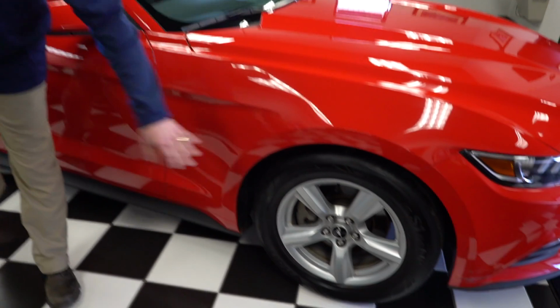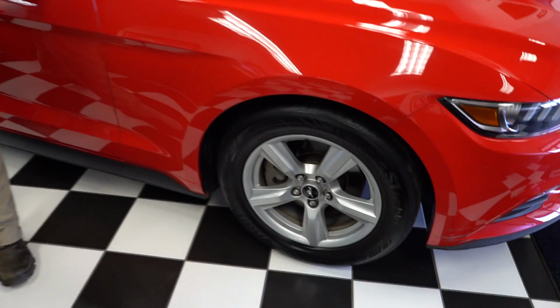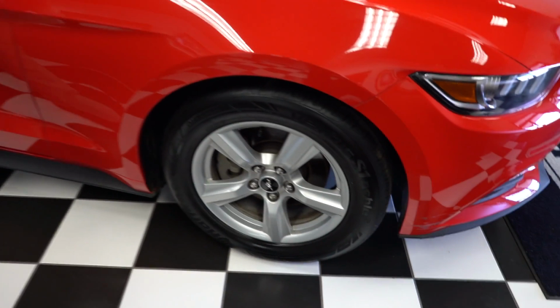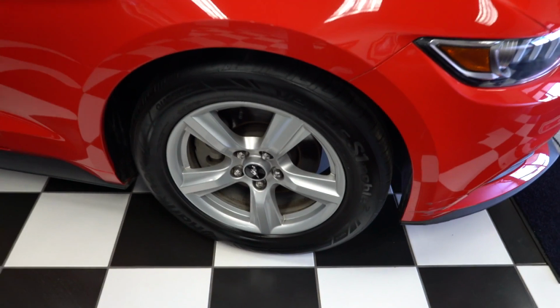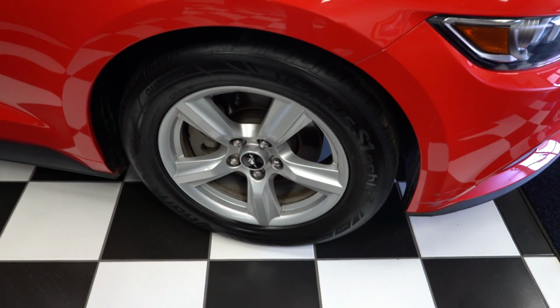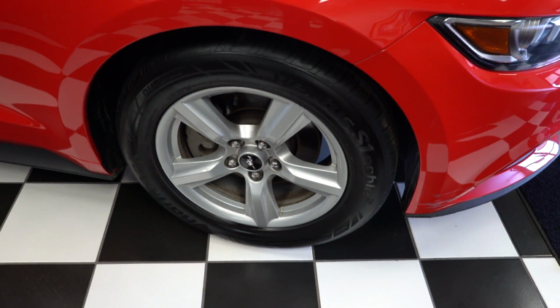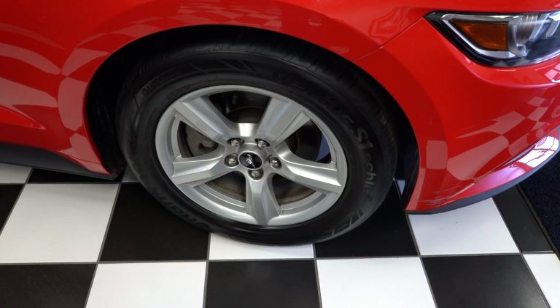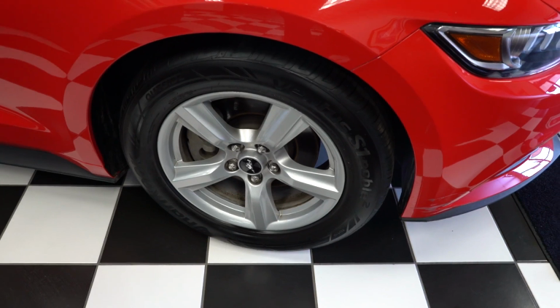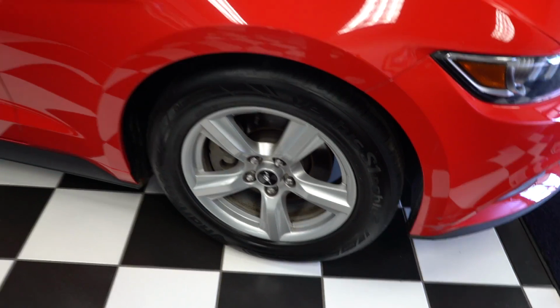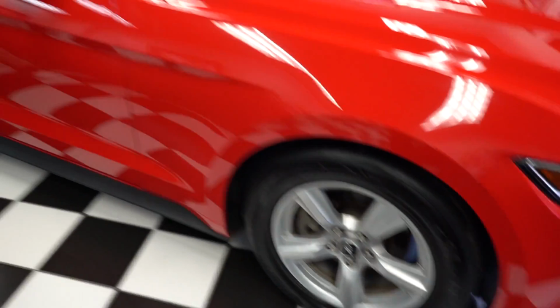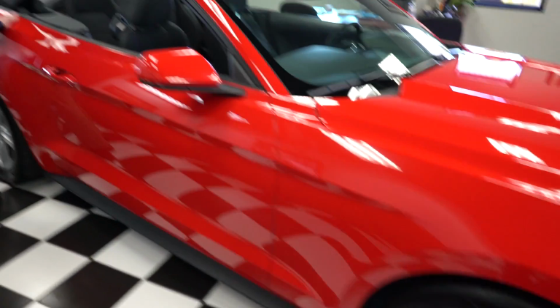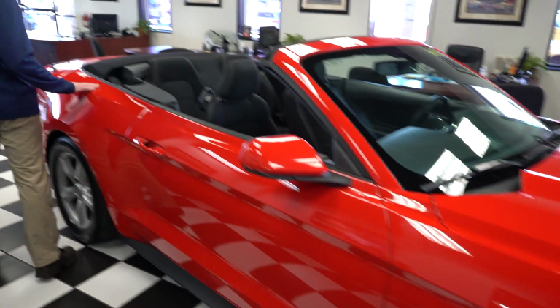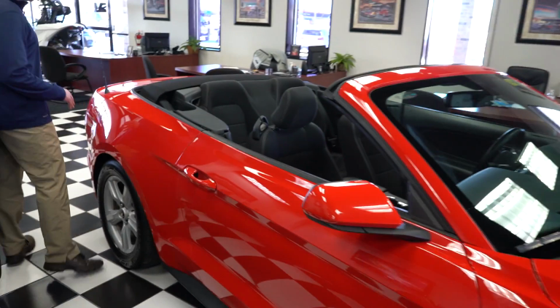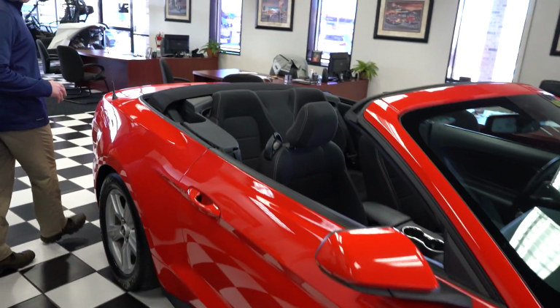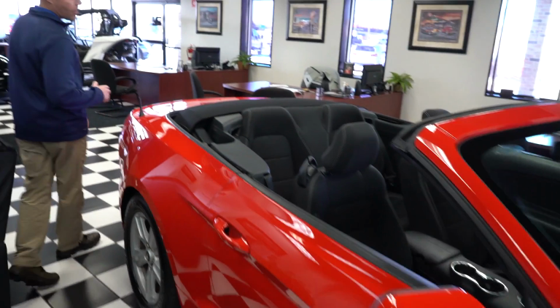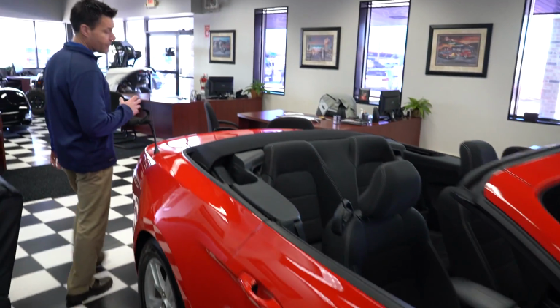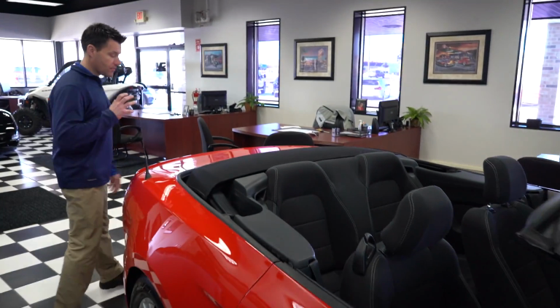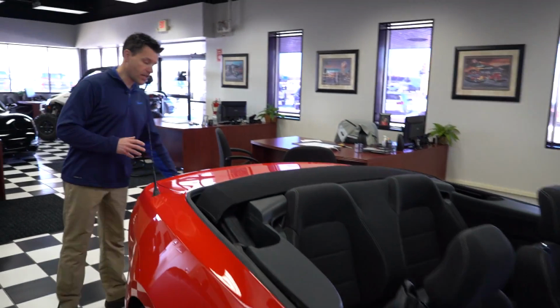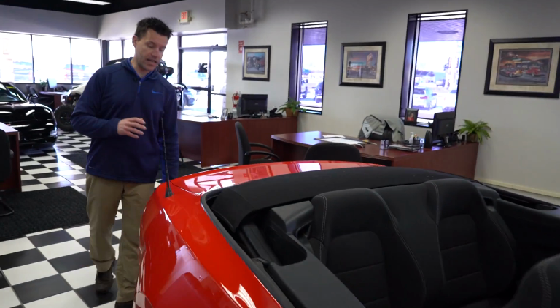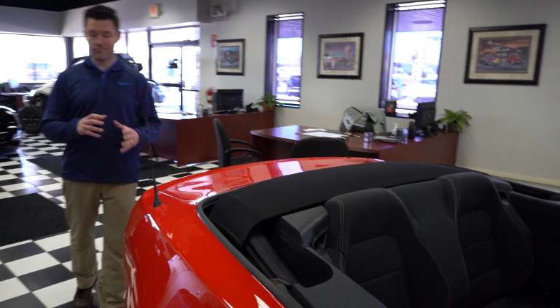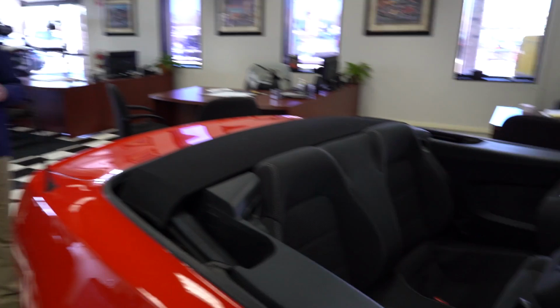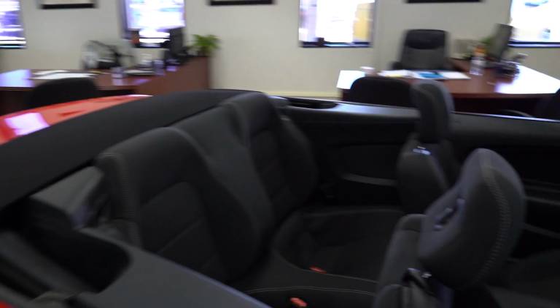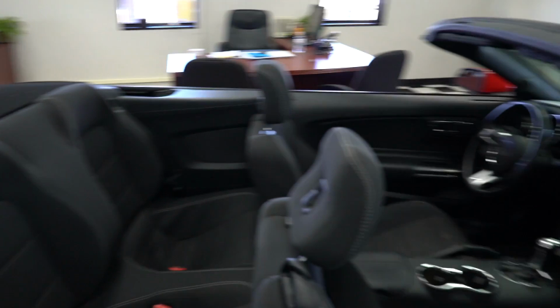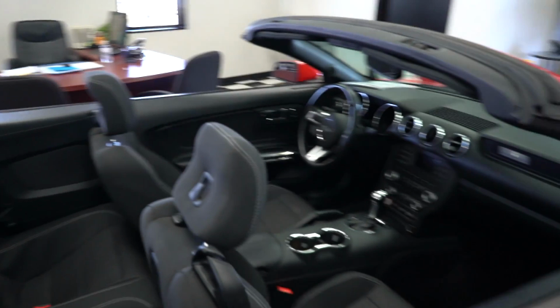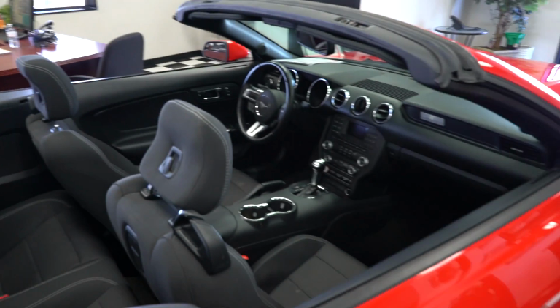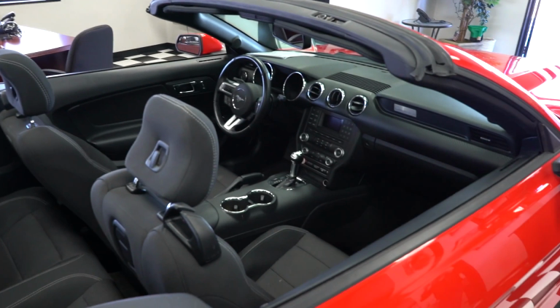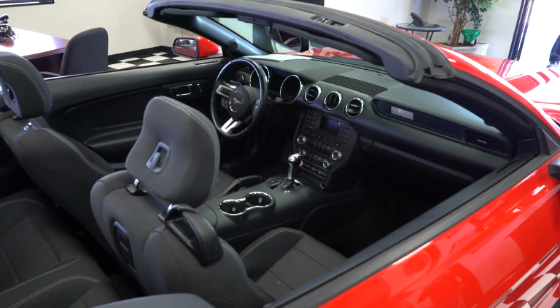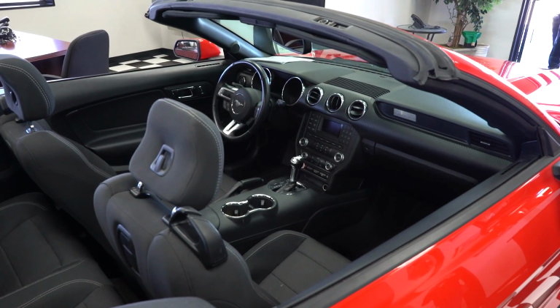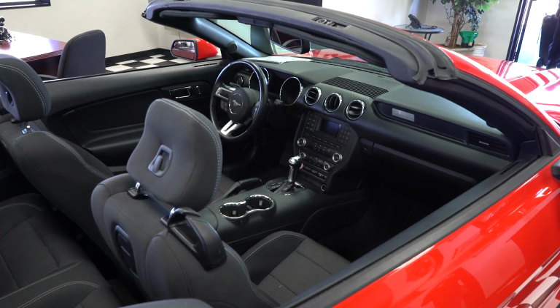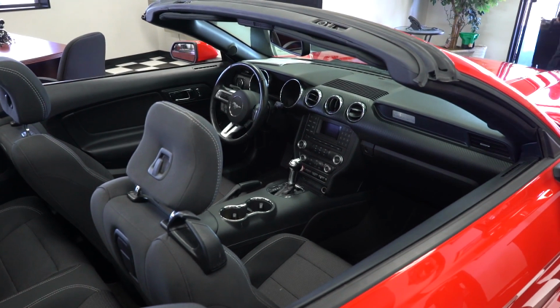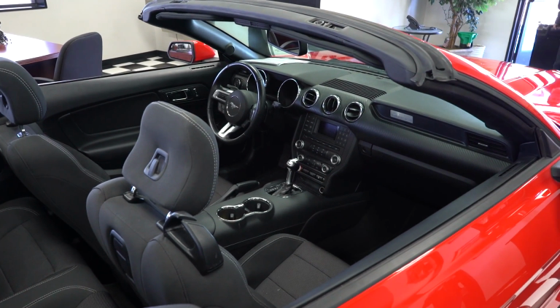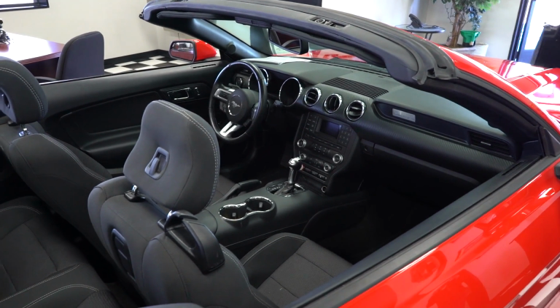Beautiful alloy wheels, tons of tread left on the tires, and this is one that was really well taken care of. It's very clean, not any marks that I can see on it — it's a sharp looking car.